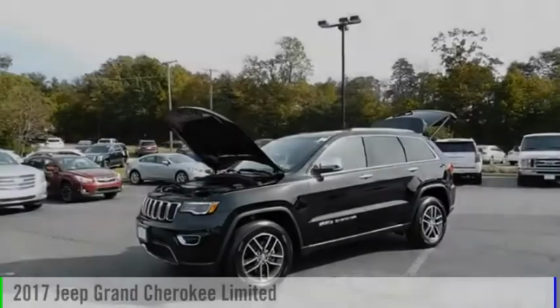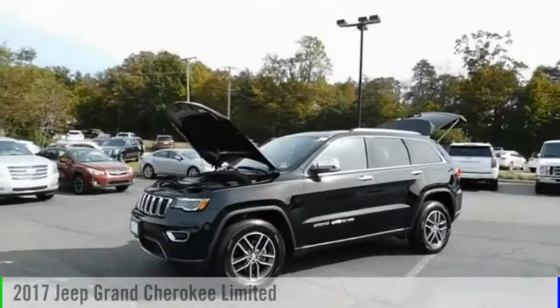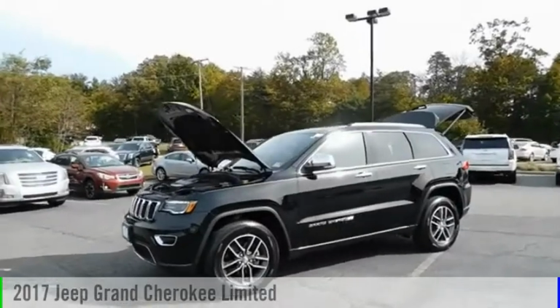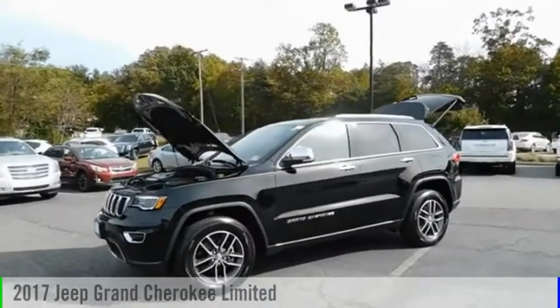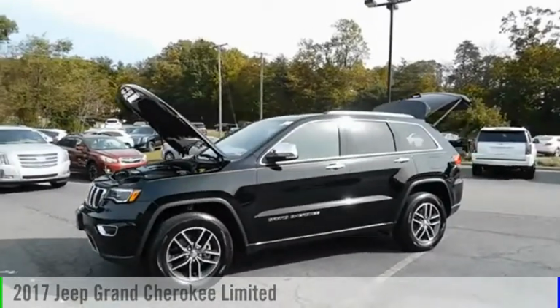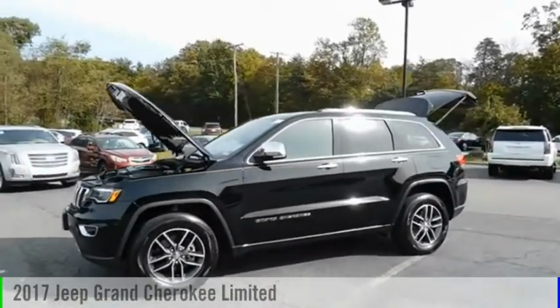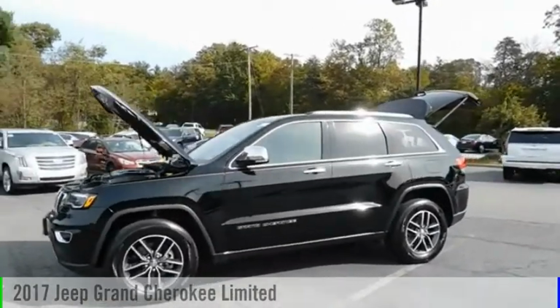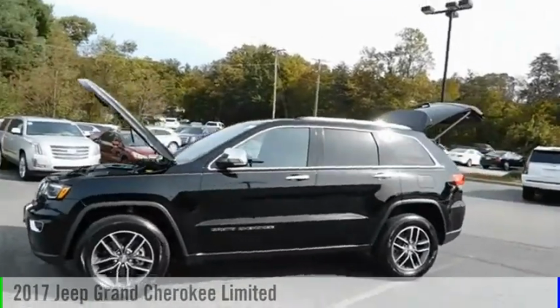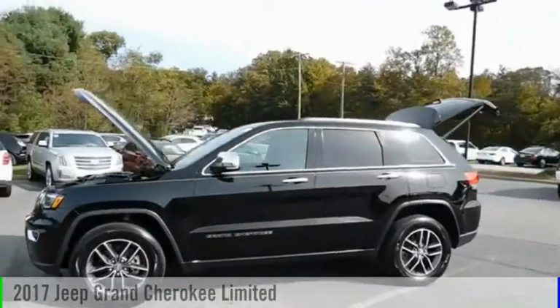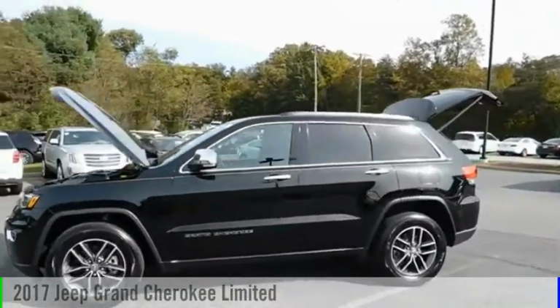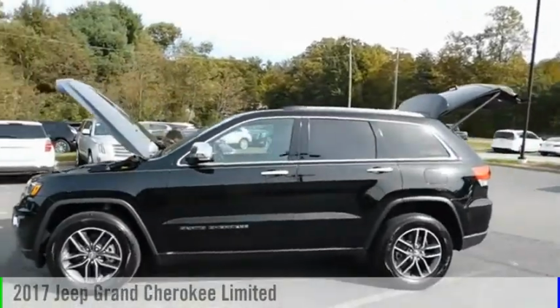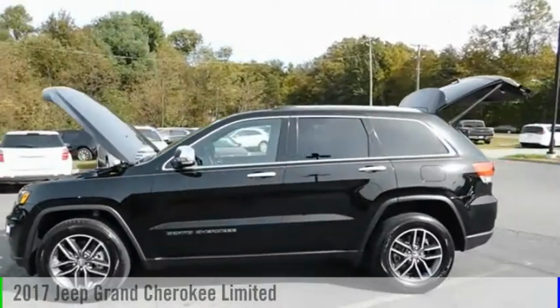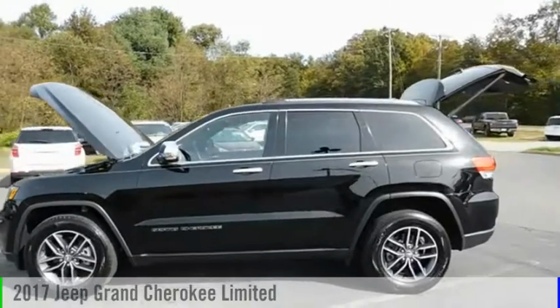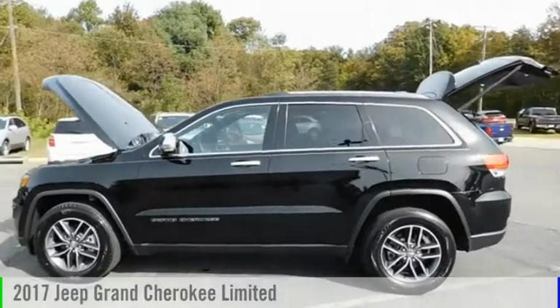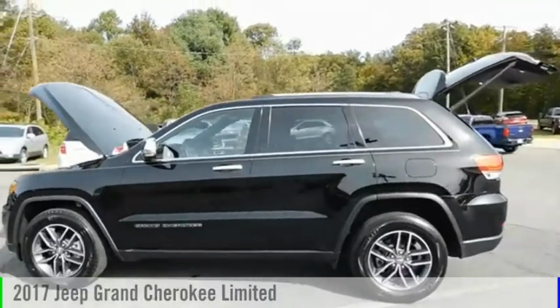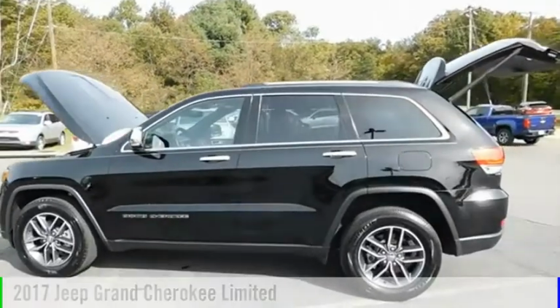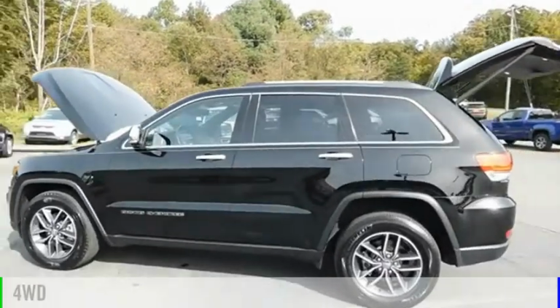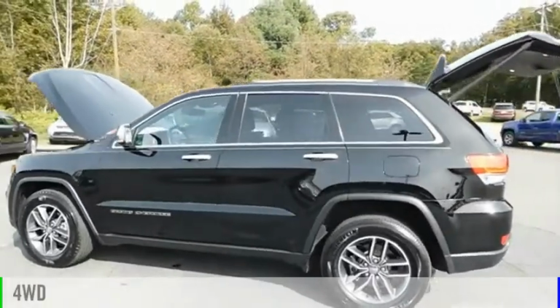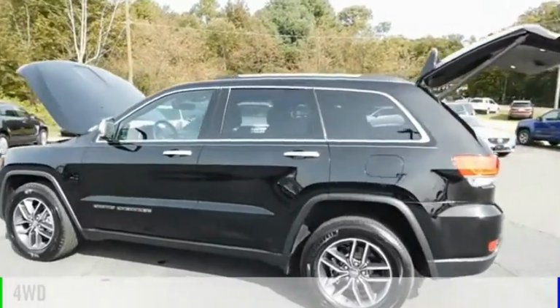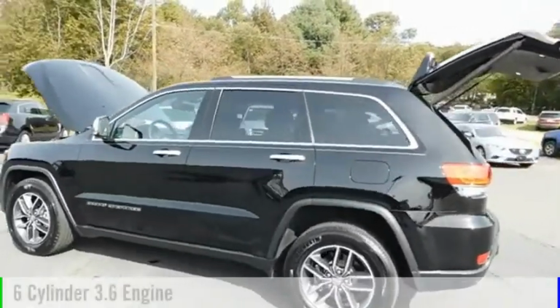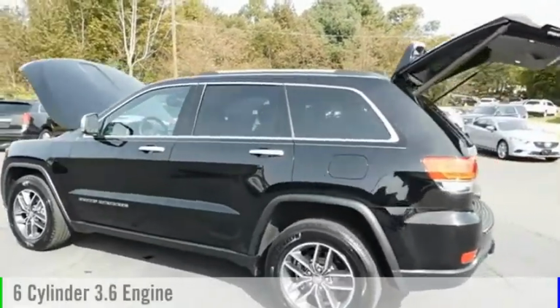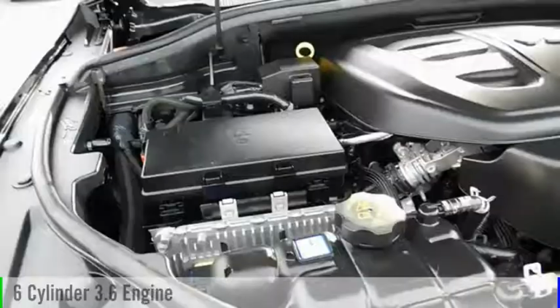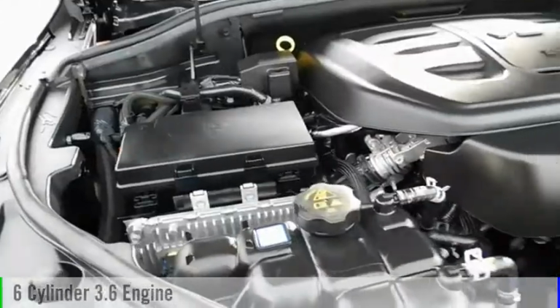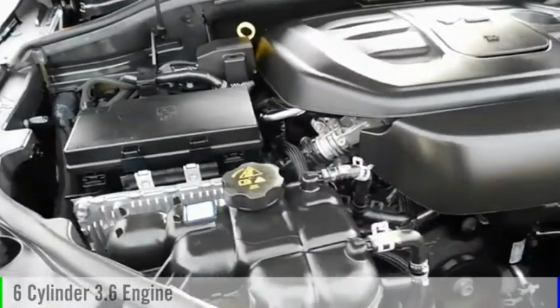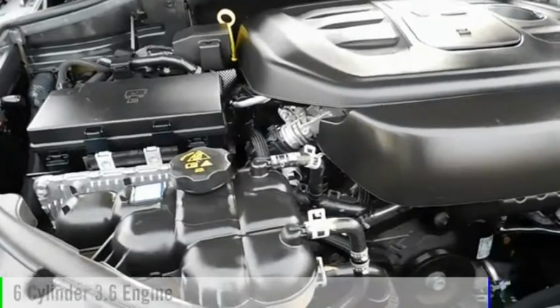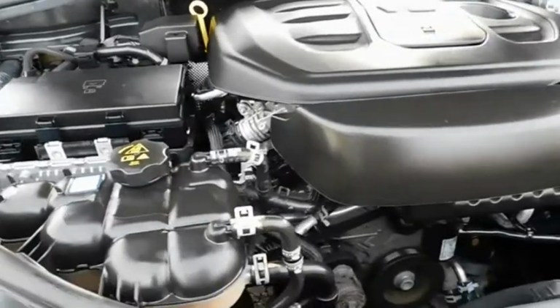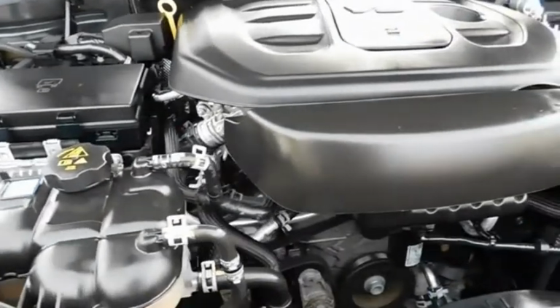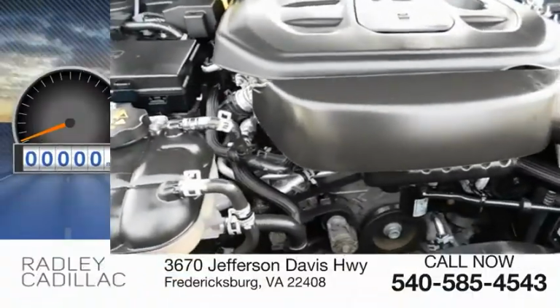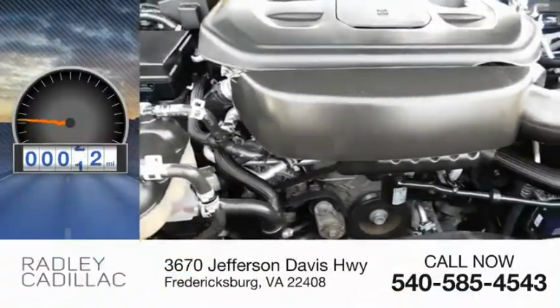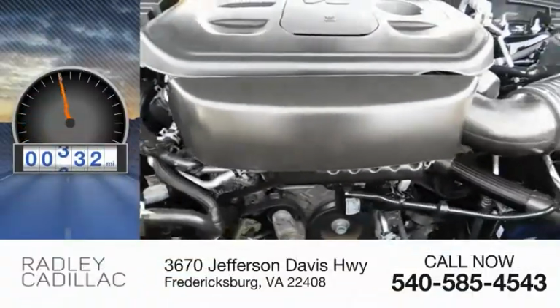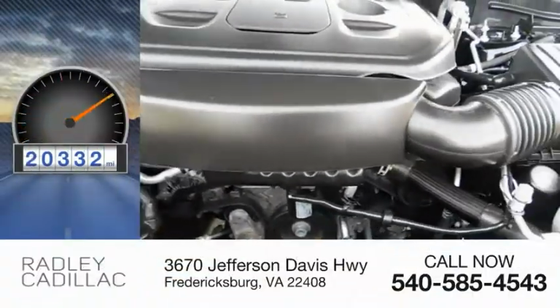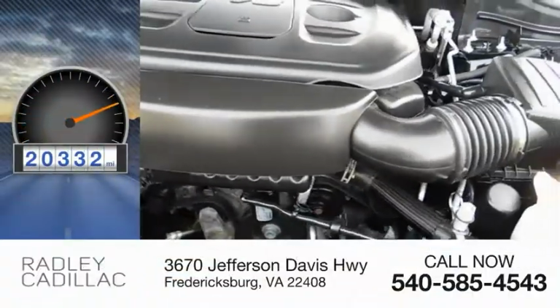Looking for the right vehicle? Check out the 2017 Grand Cherokee. This vehicle is powered by a four-wheel drive, six-cylinder, 3.6 liter engine, and has less than 25,000 miles.